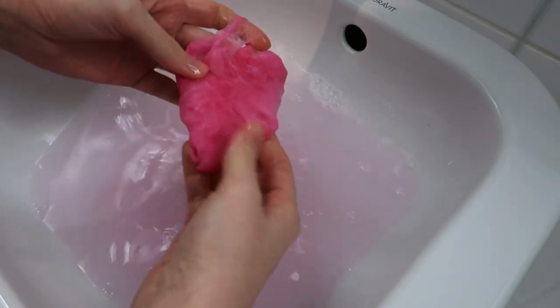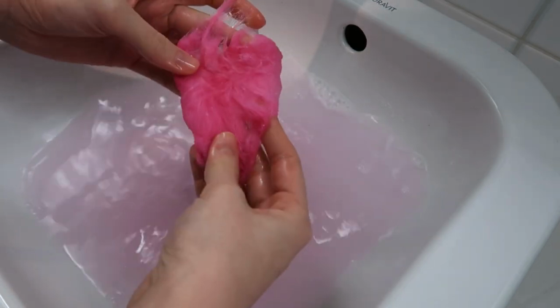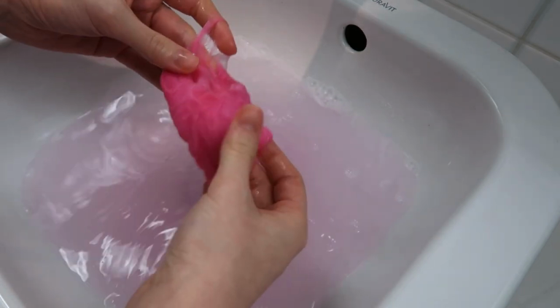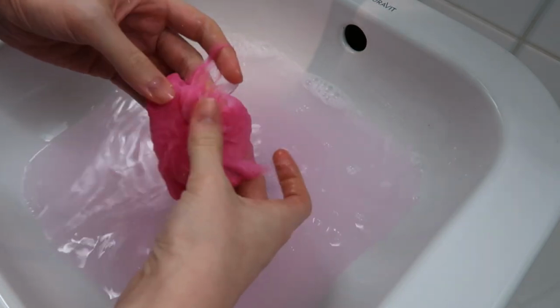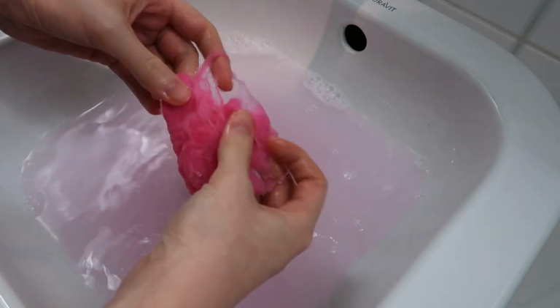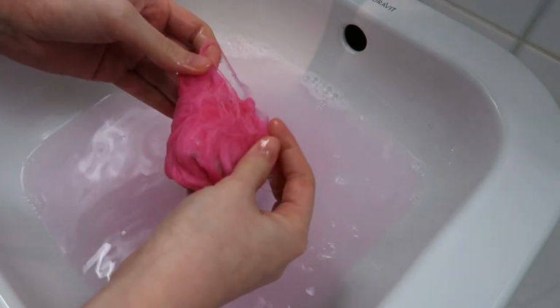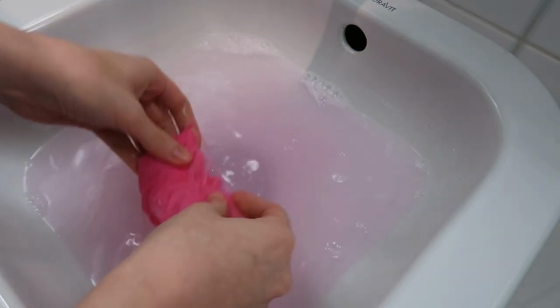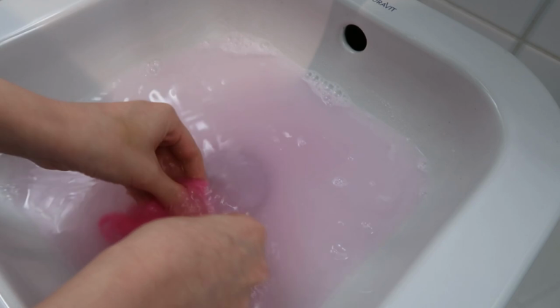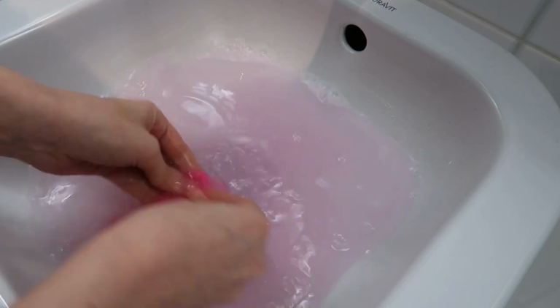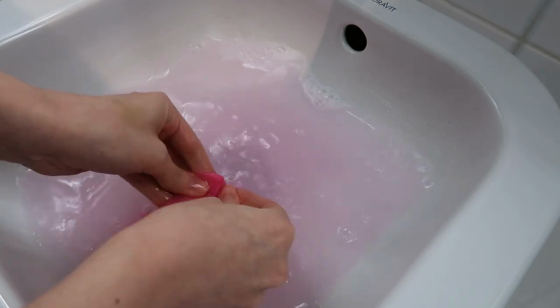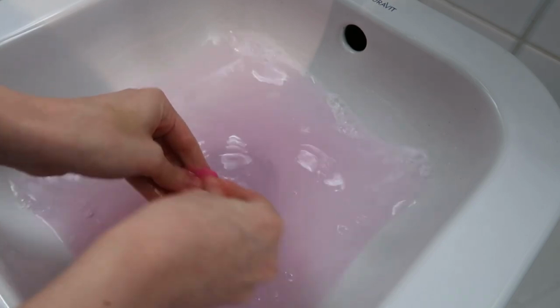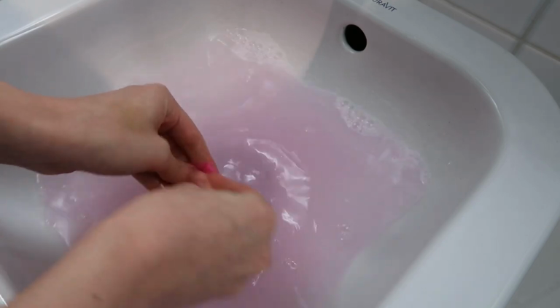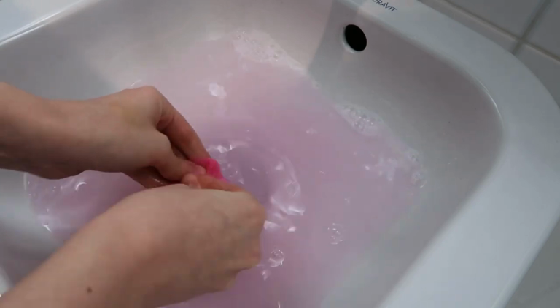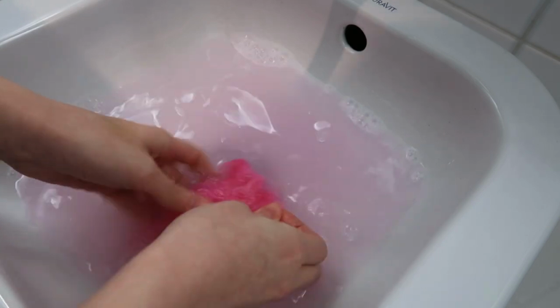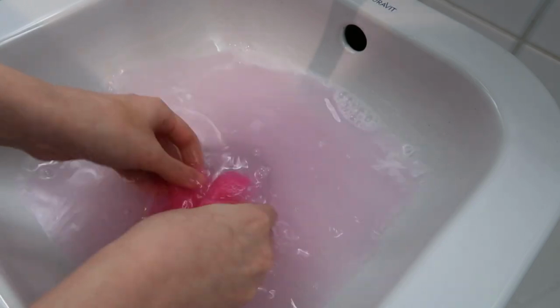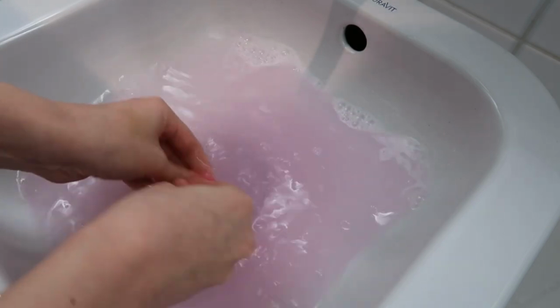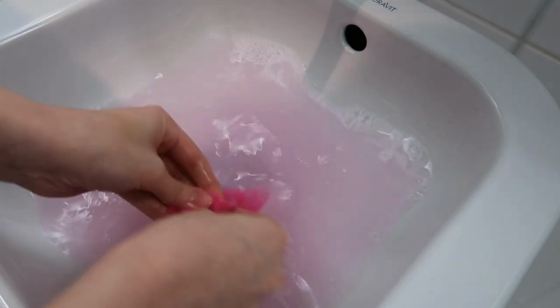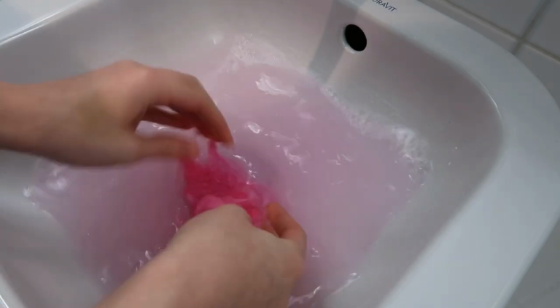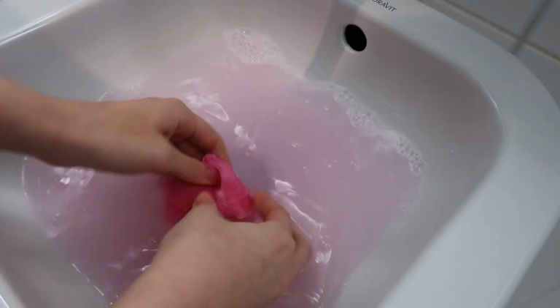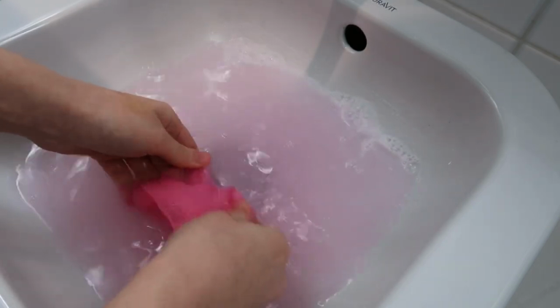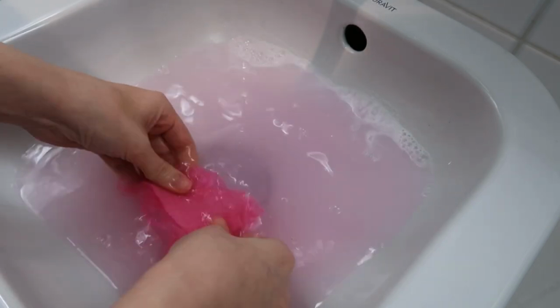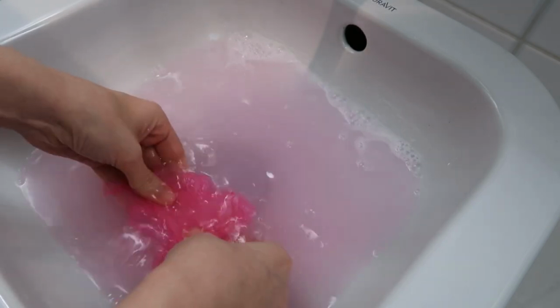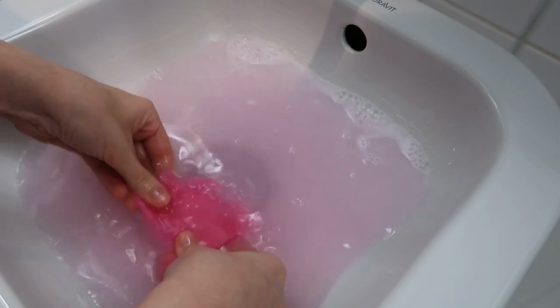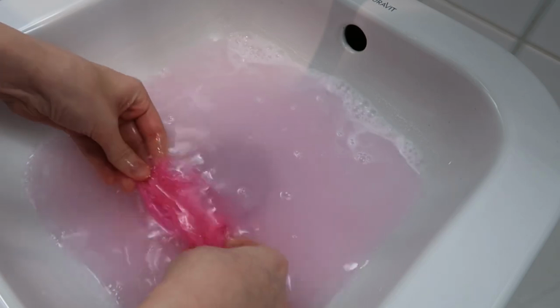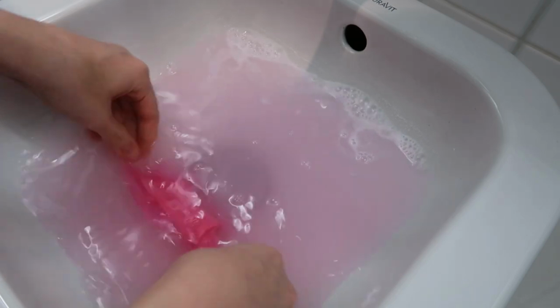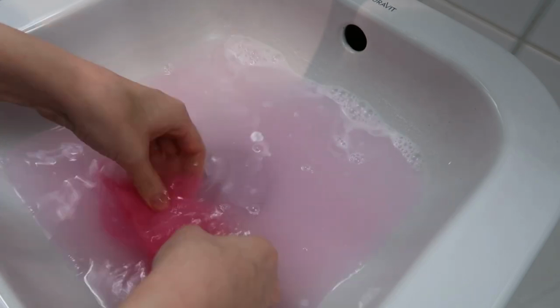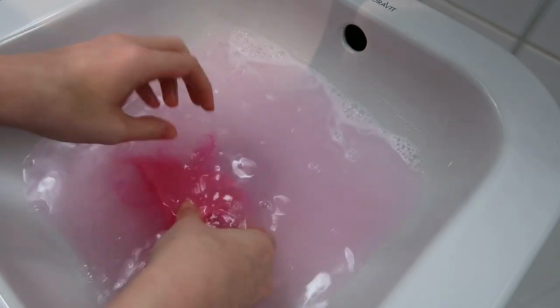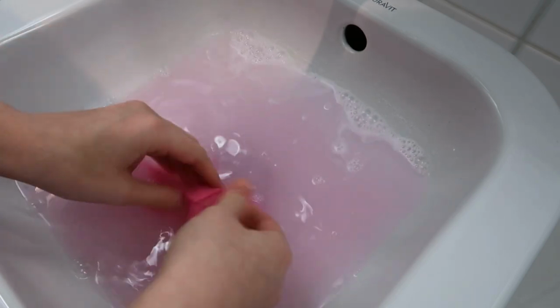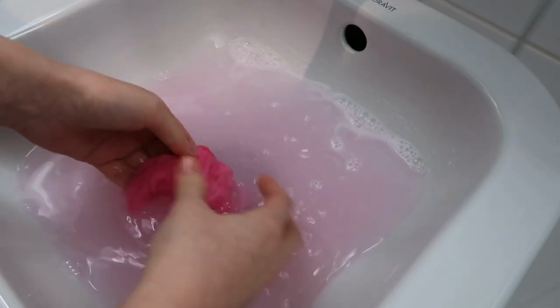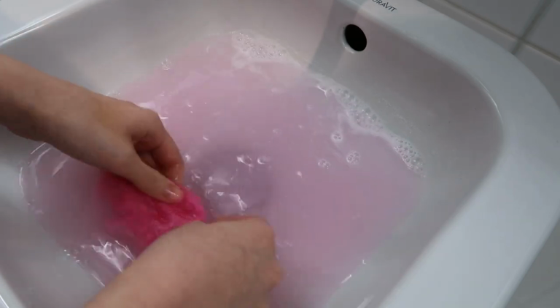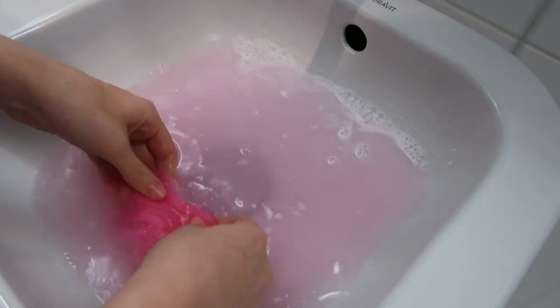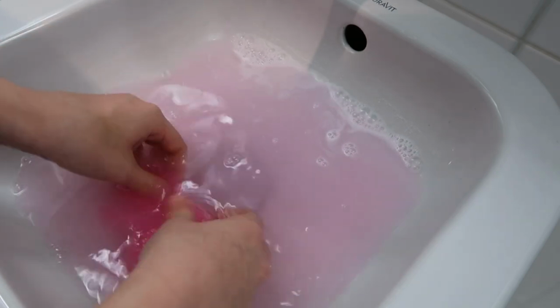So I just washed the fur in cold water, but this time with soap, and it seems that the fur did lose some color more than washing it without soap, but the fur is not going back to white.